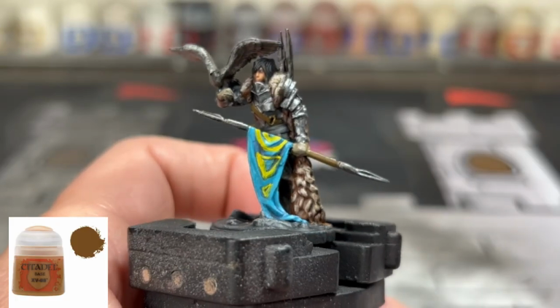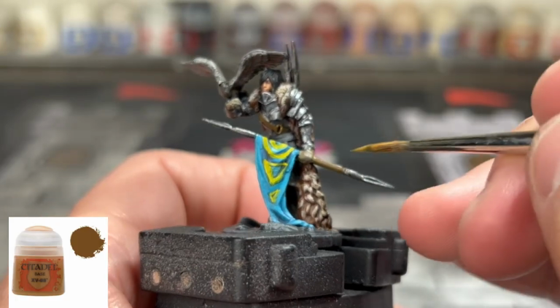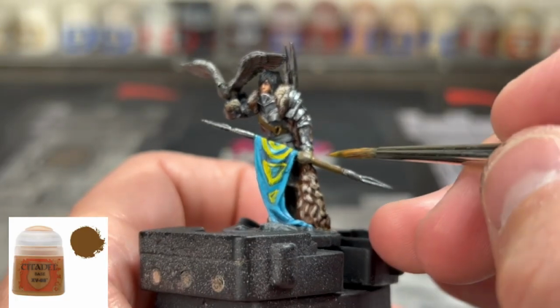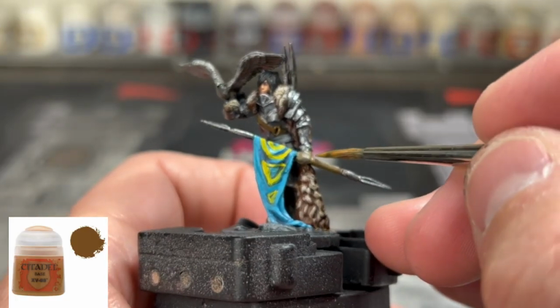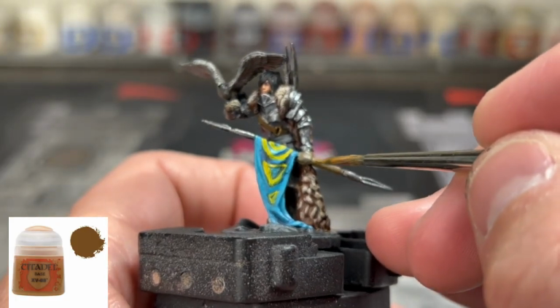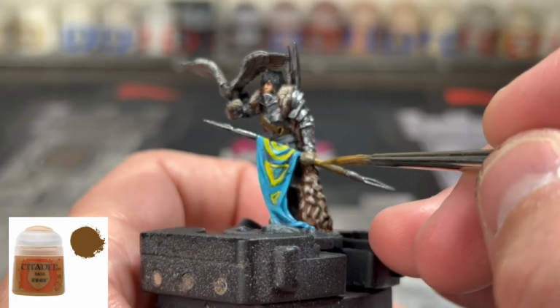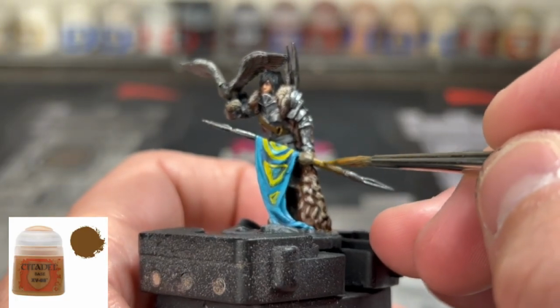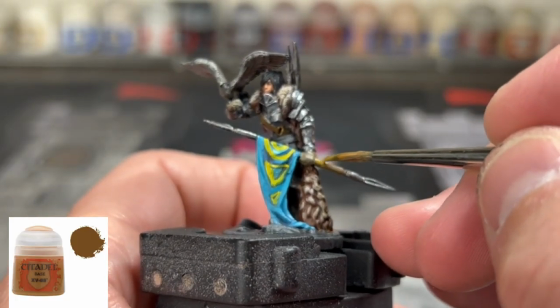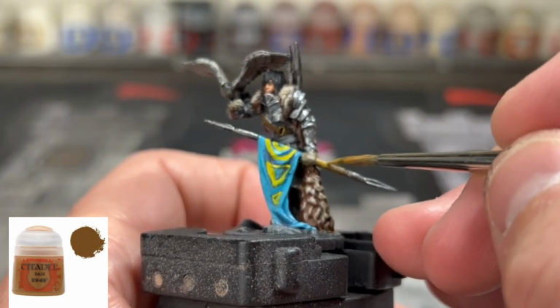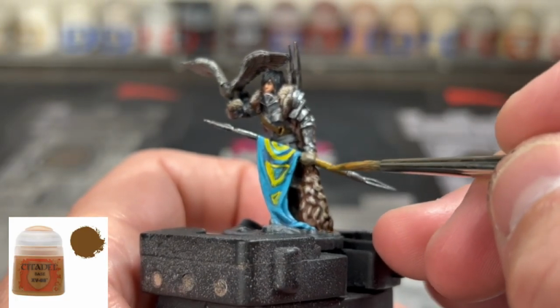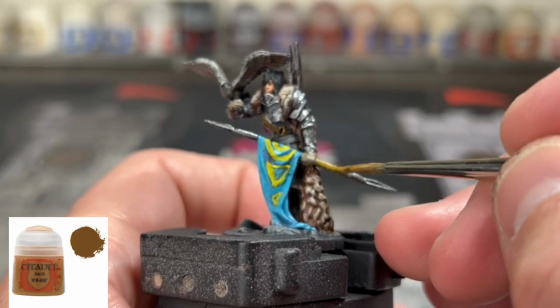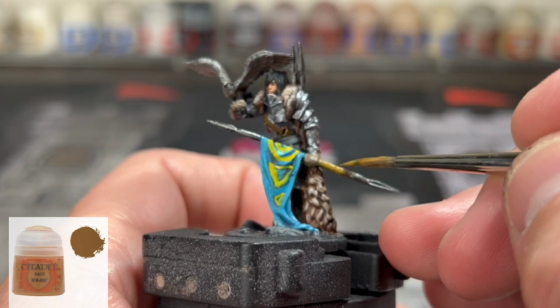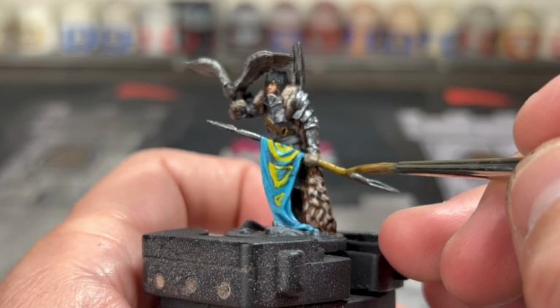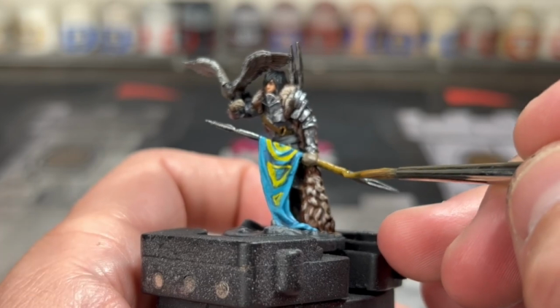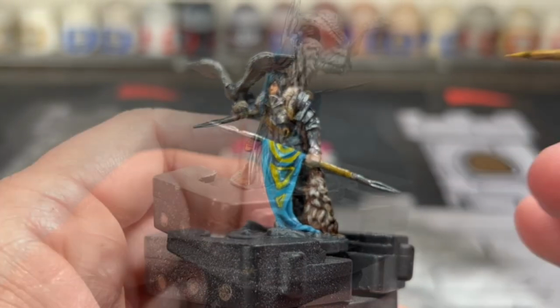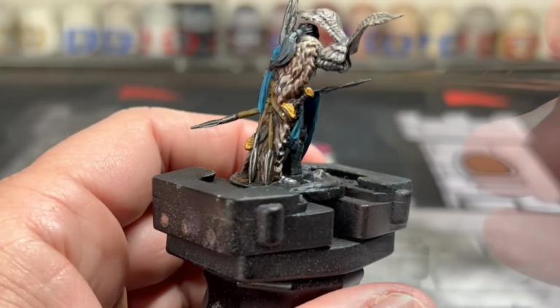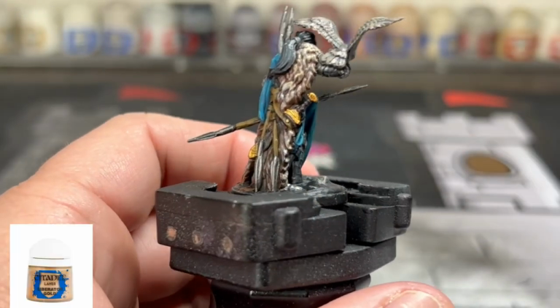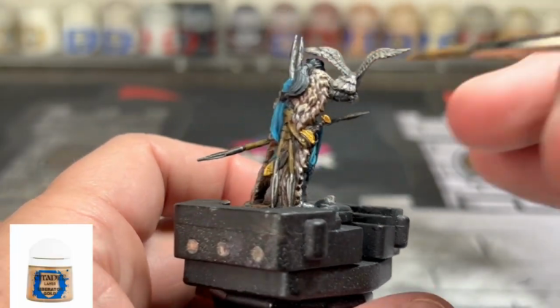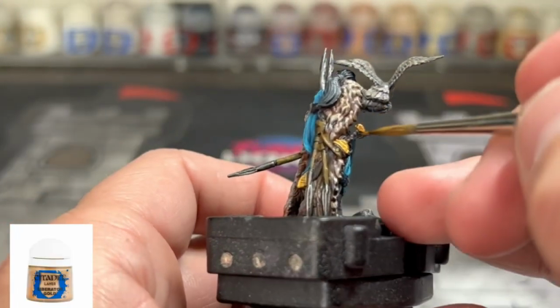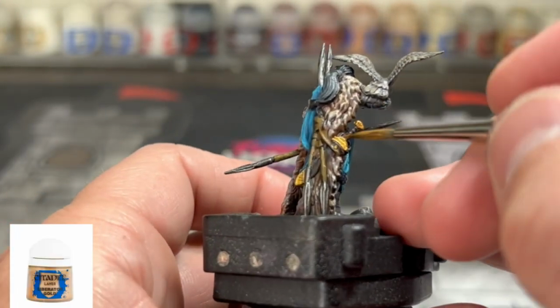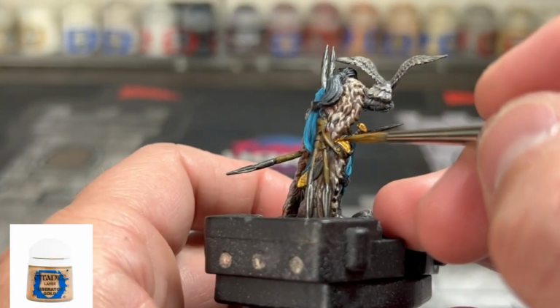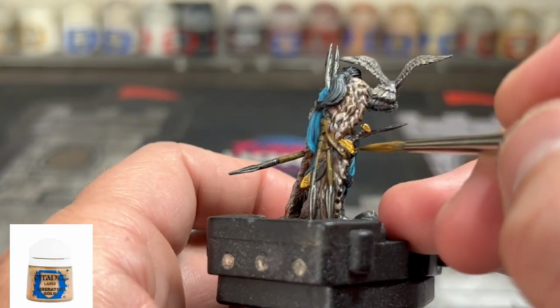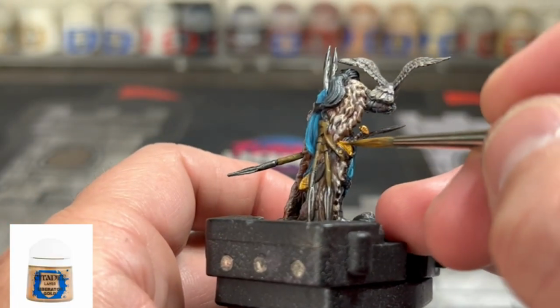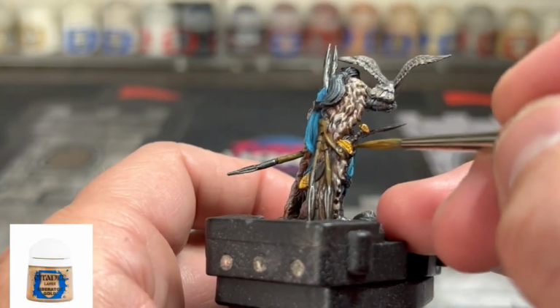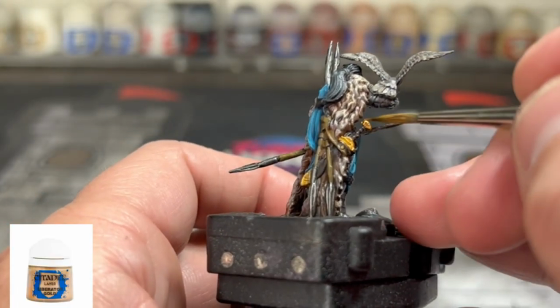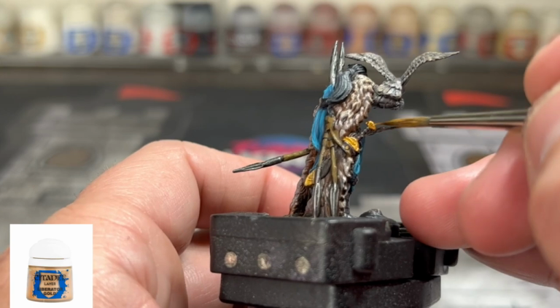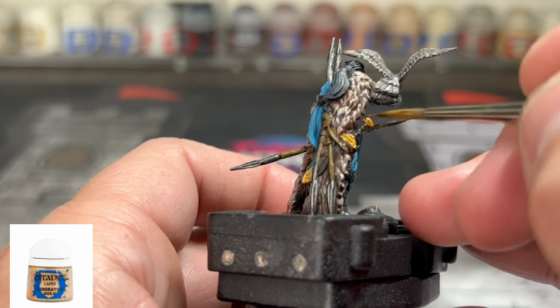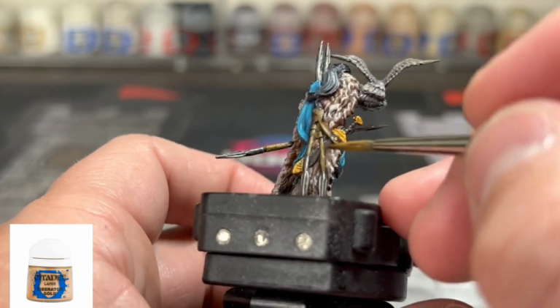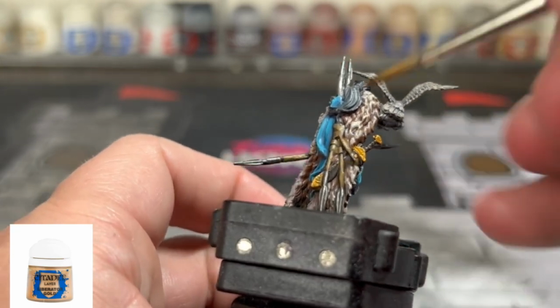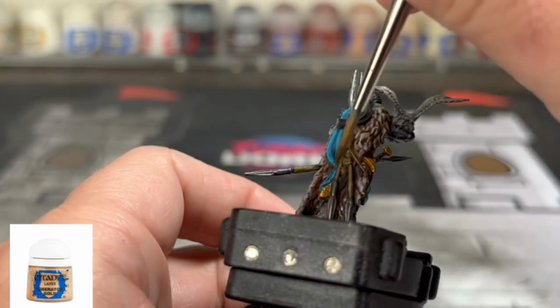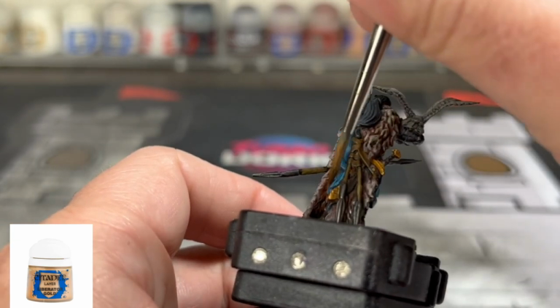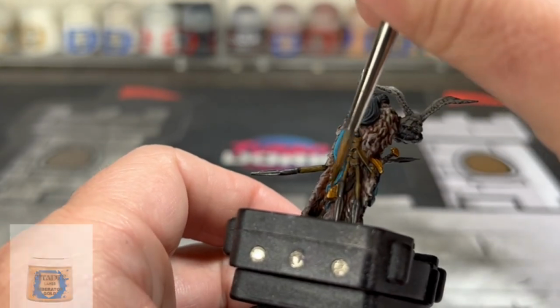Next we're going to brighten up the wood and the gold areas, and then move on to painting the rim of the base, and then one final technique if you want to do it.